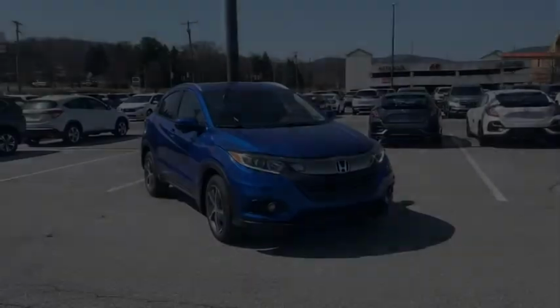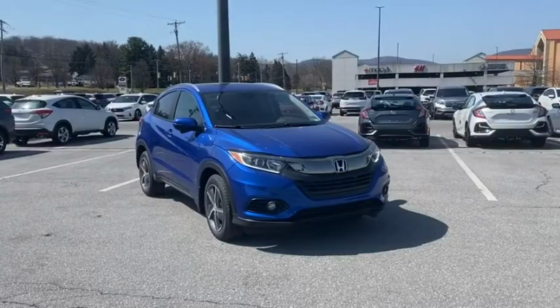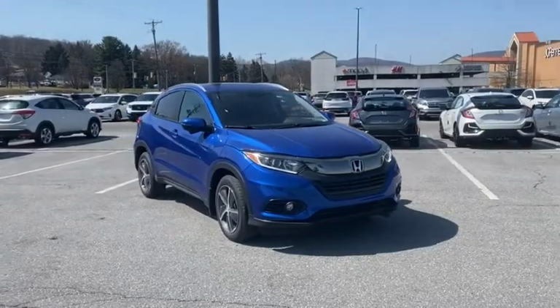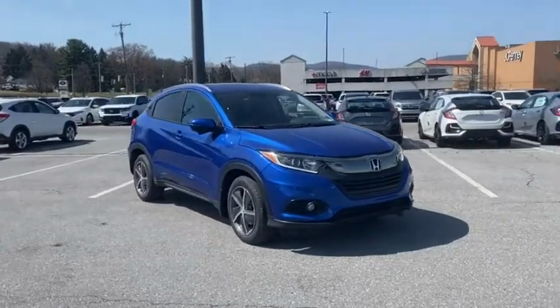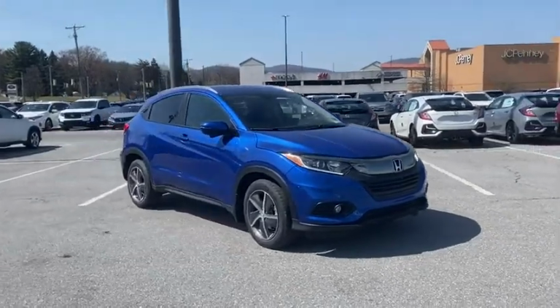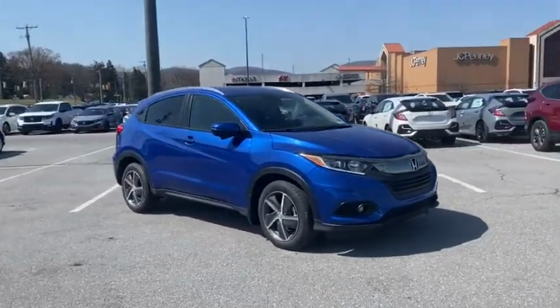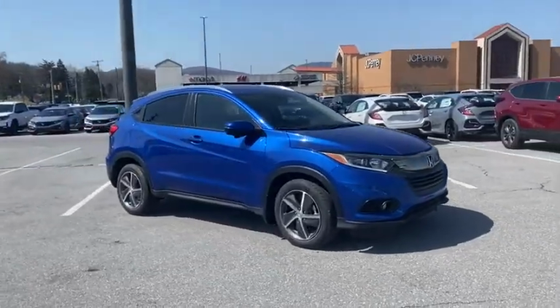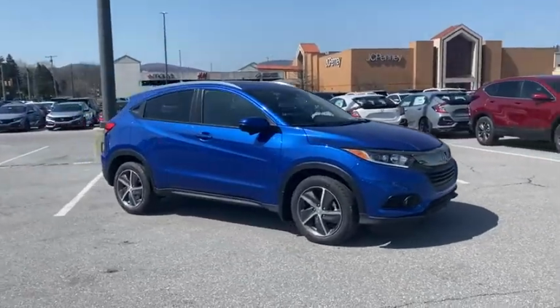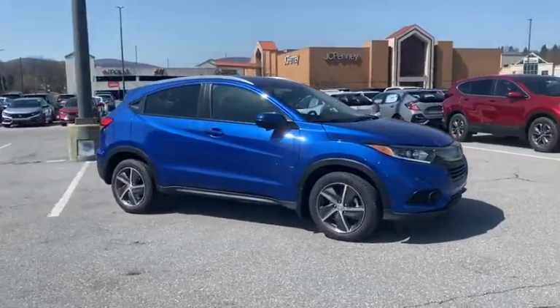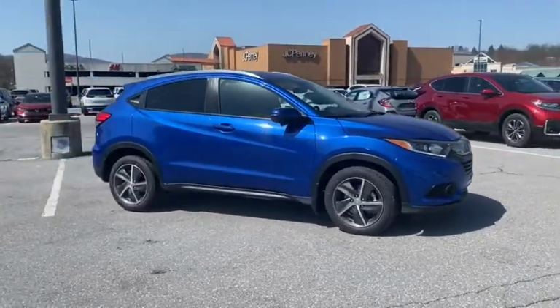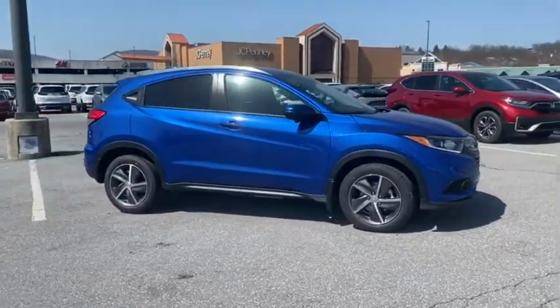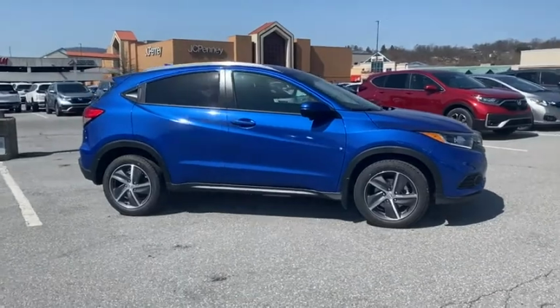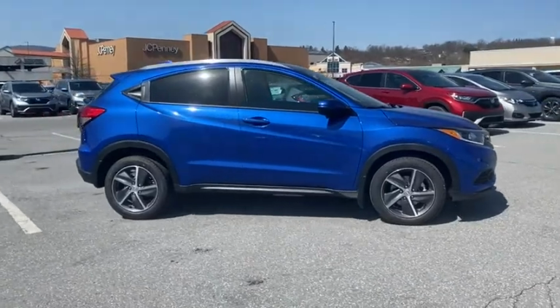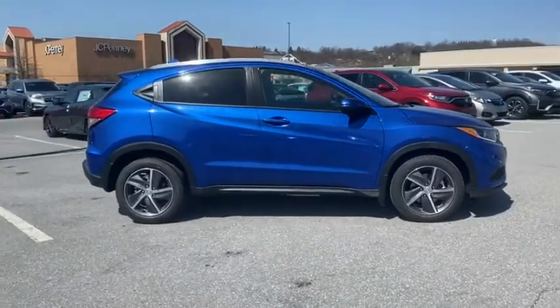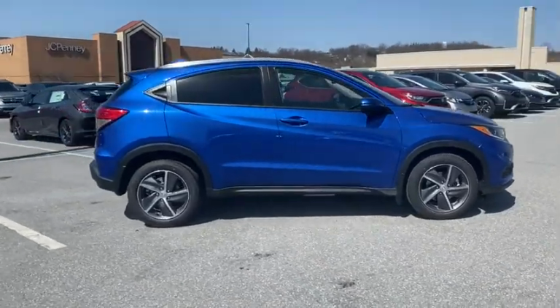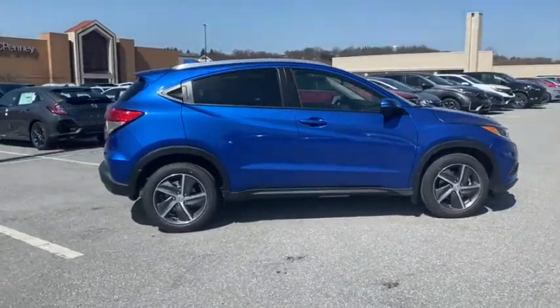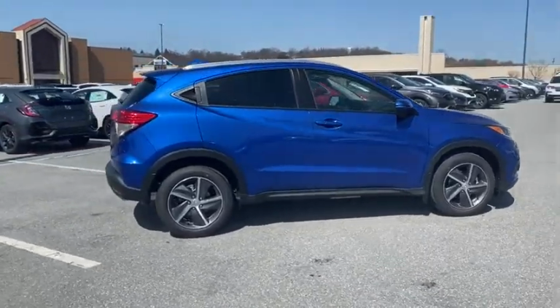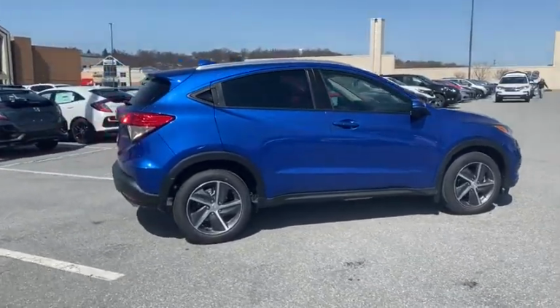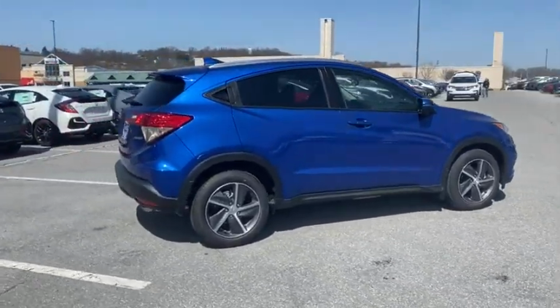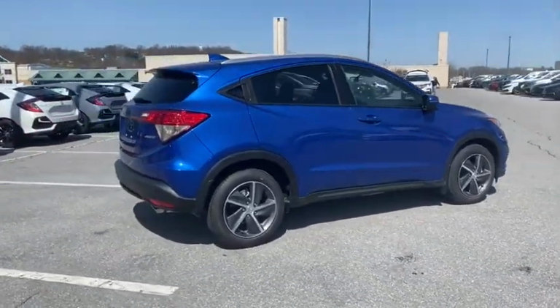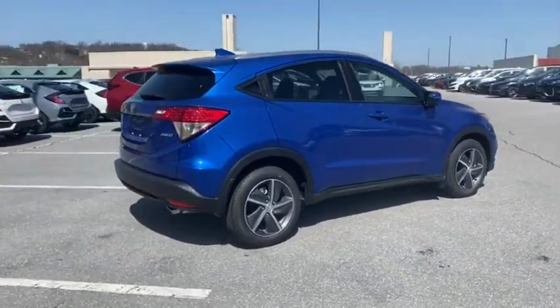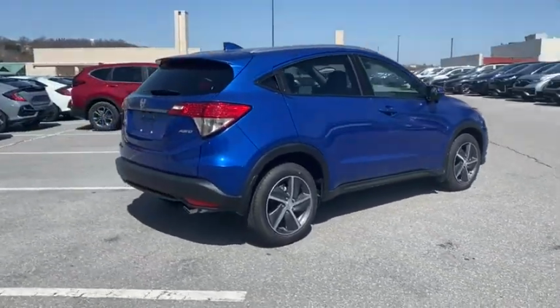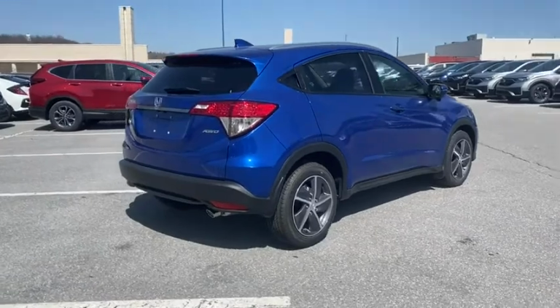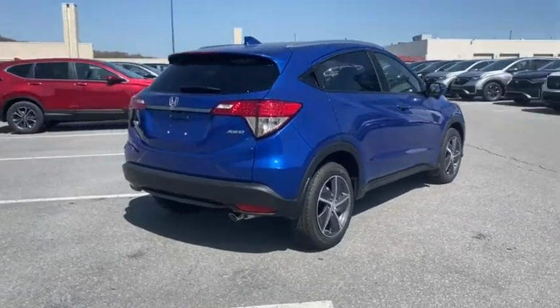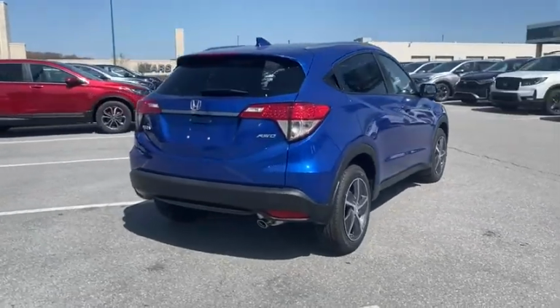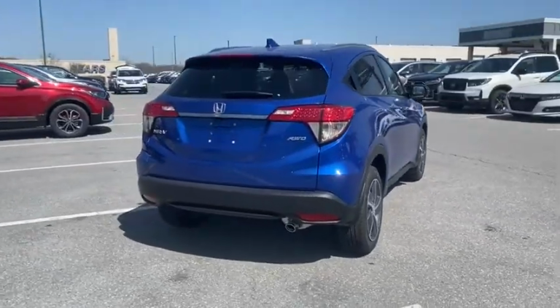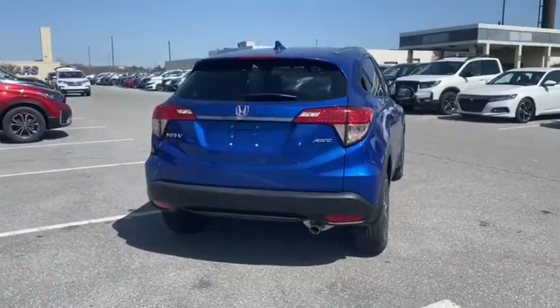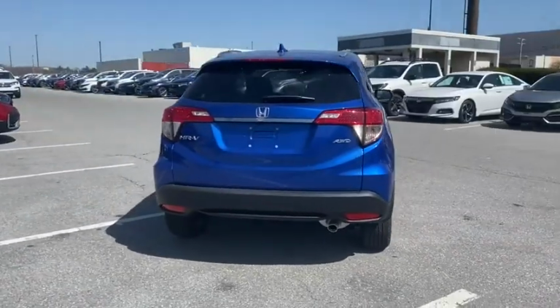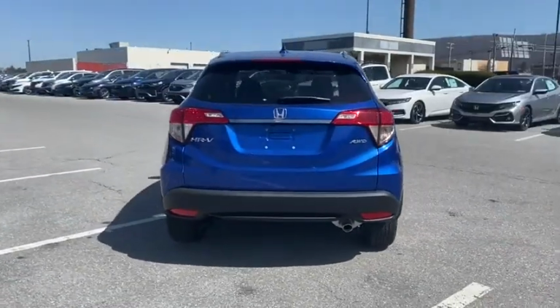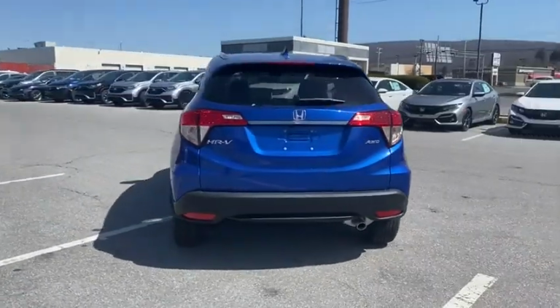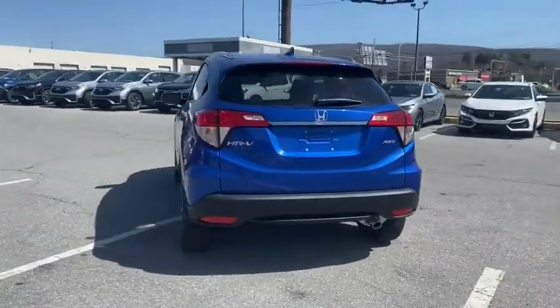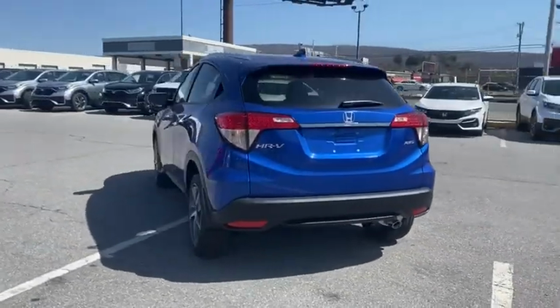Looking for the right vehicle? Check out the 2021 Honda HR-V. The HR-V has a good-looking exterior with a clean design. It comes with a well-tuned suspension and a handsome and flexible interior with tons of options to choose from.